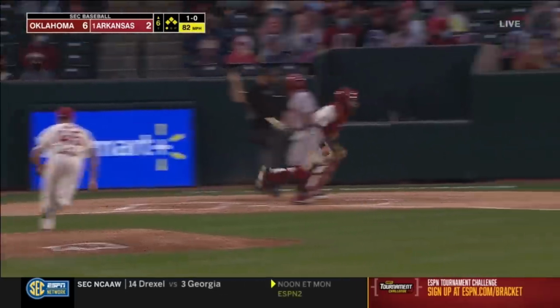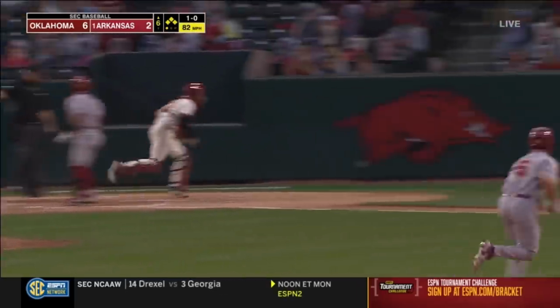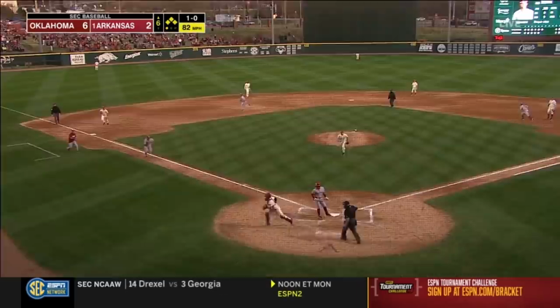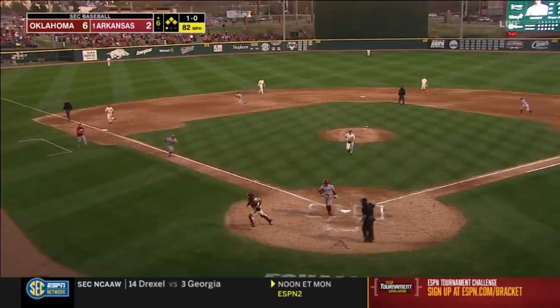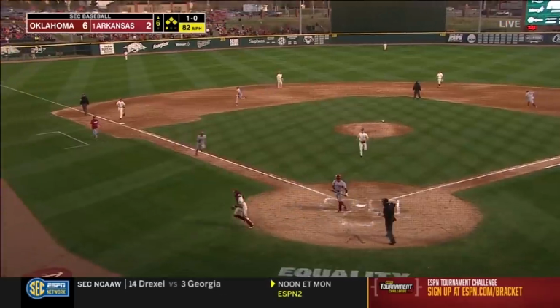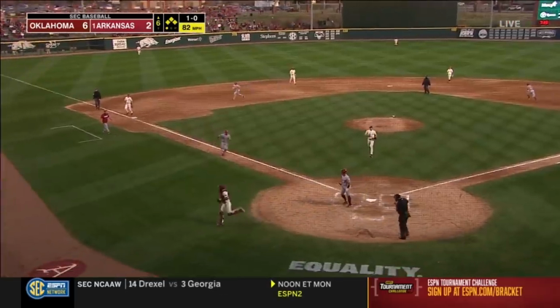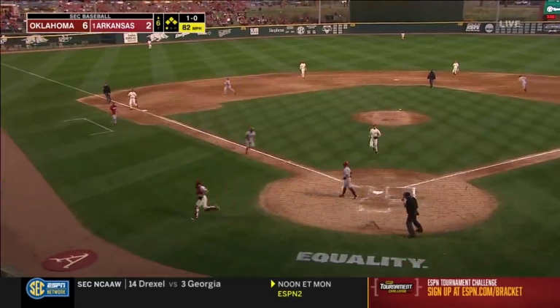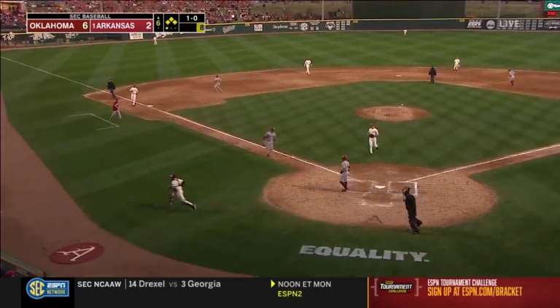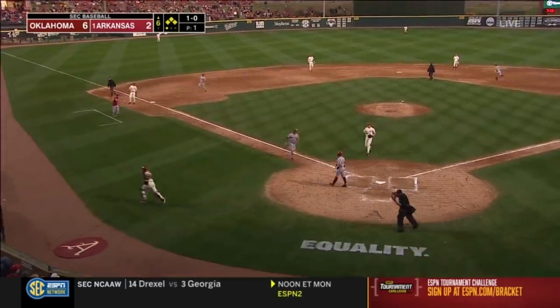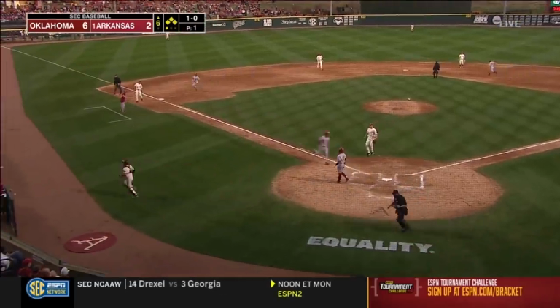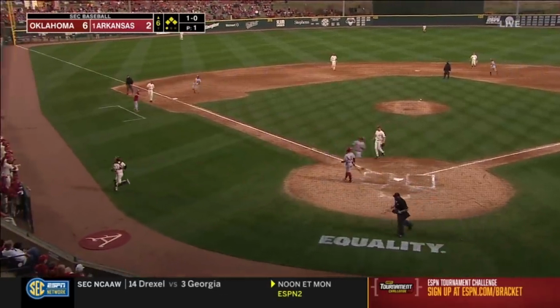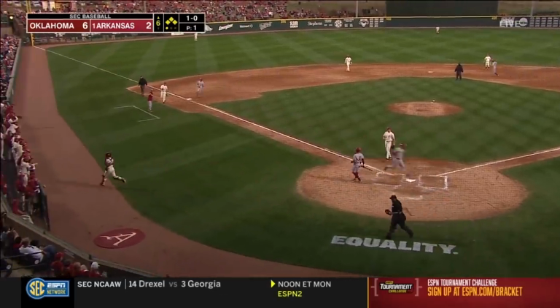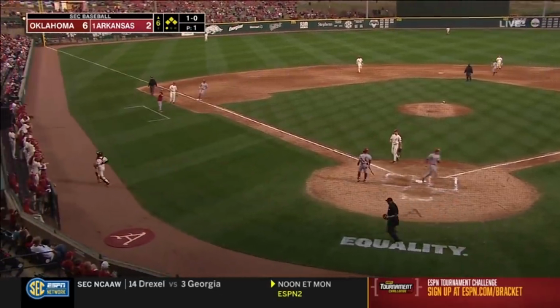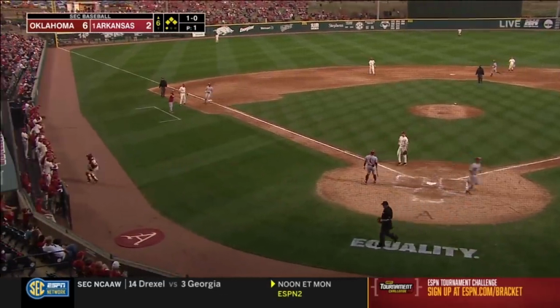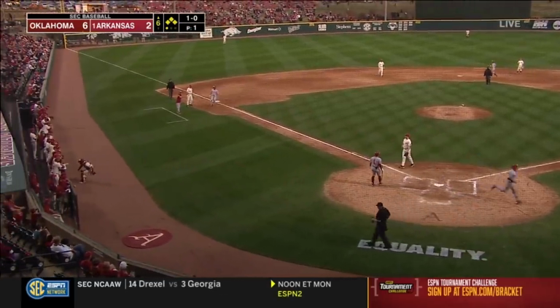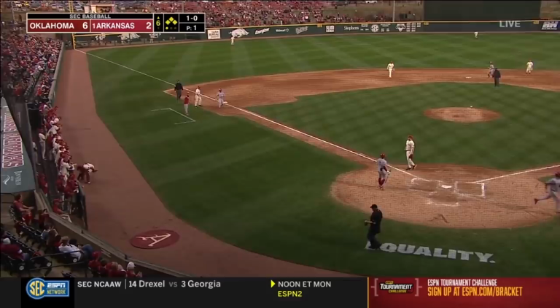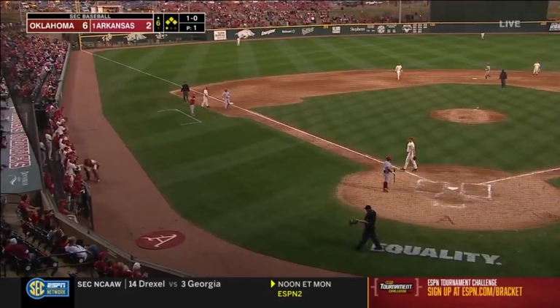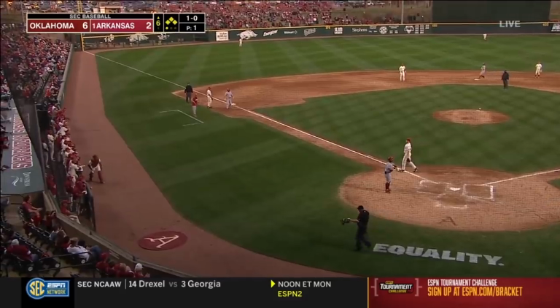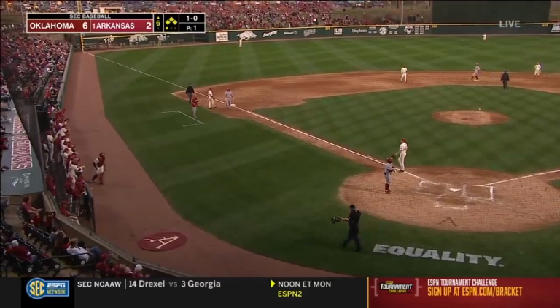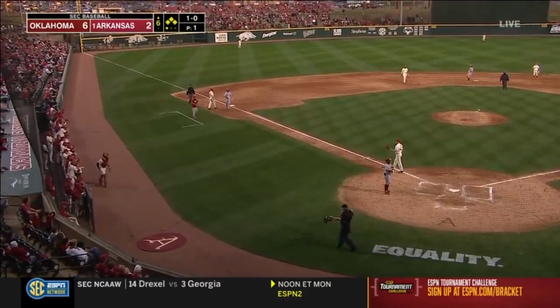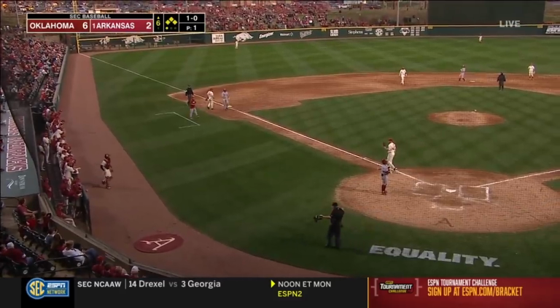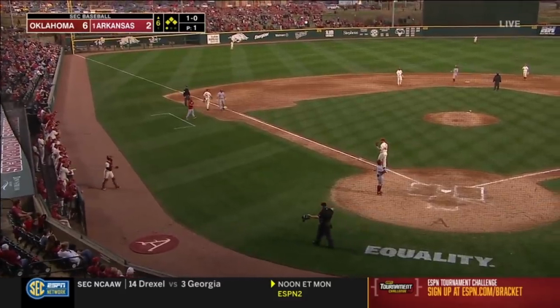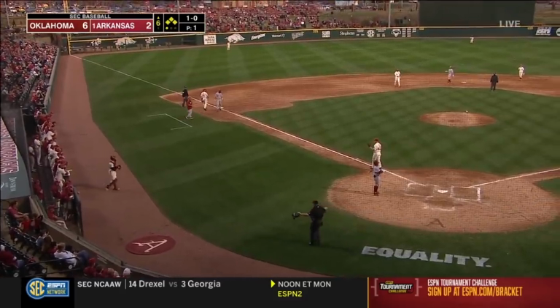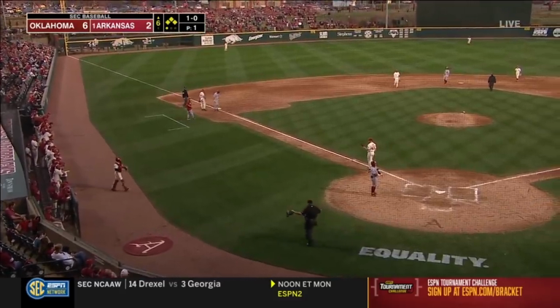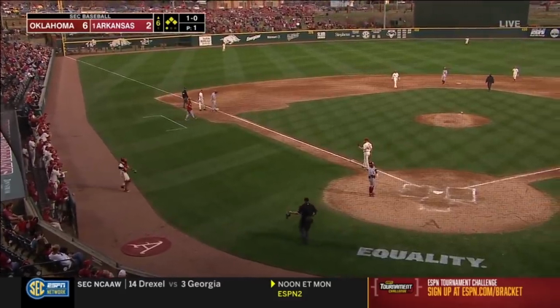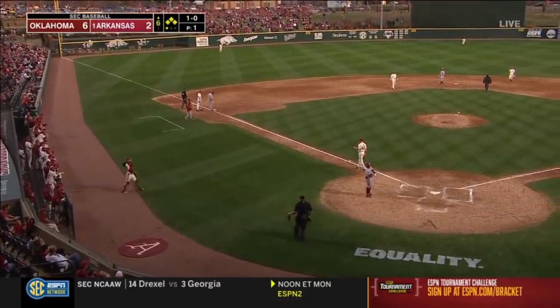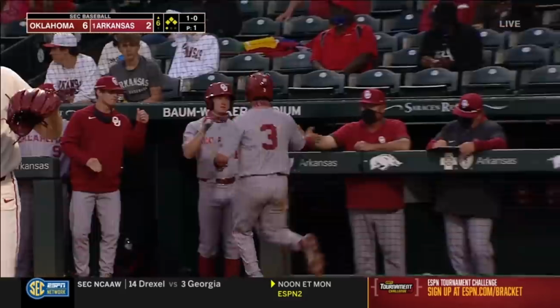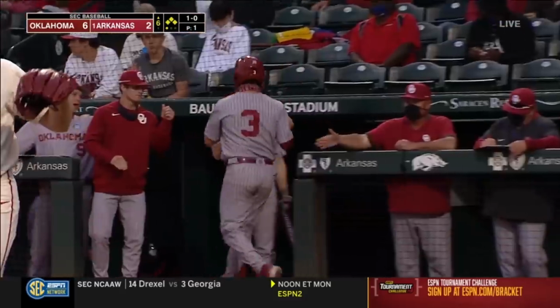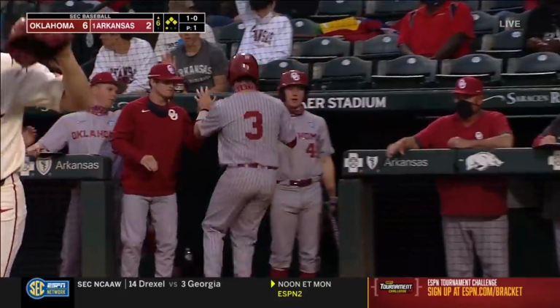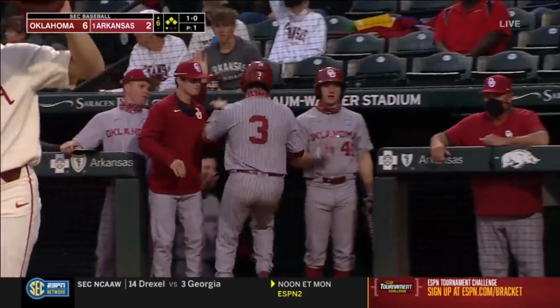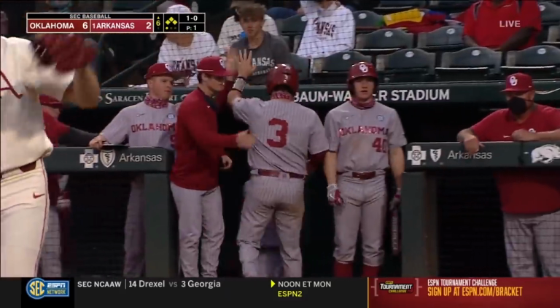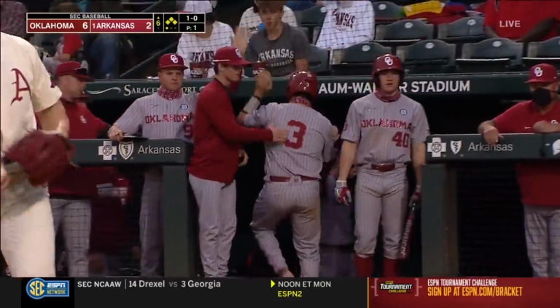He was fooled on it, but it goes to the backstop, and with that it's 7-2 as Crooks crosses the plate.